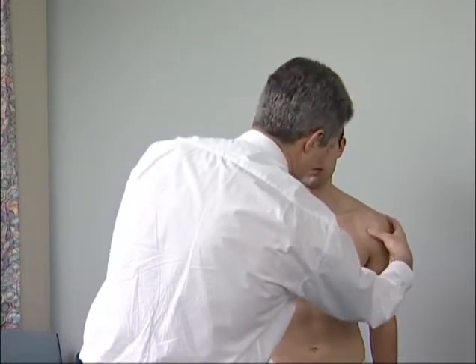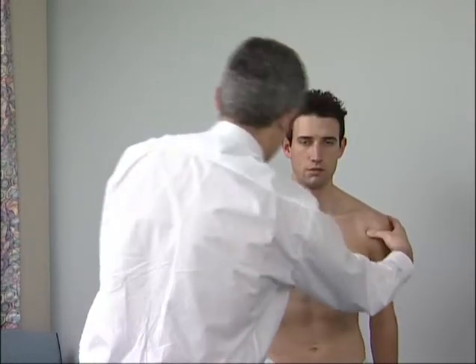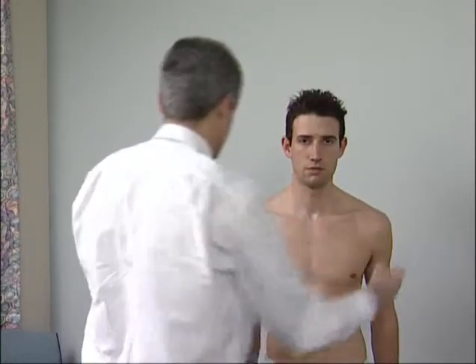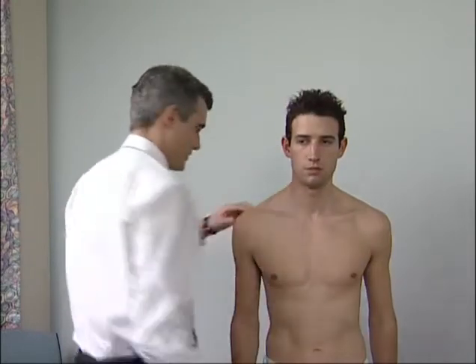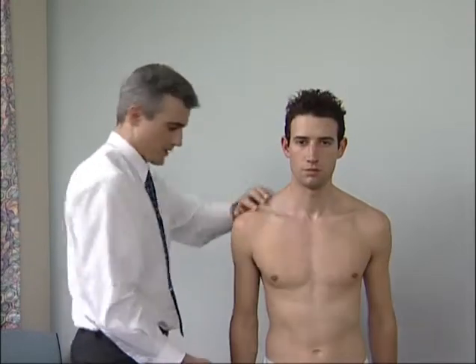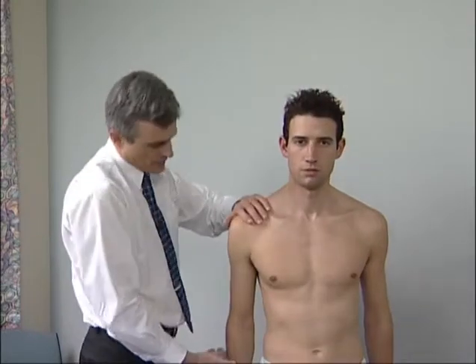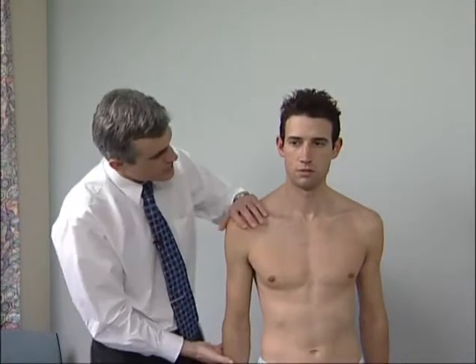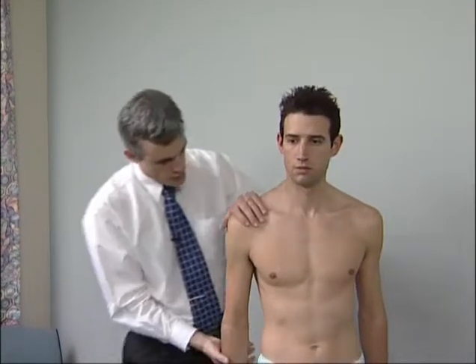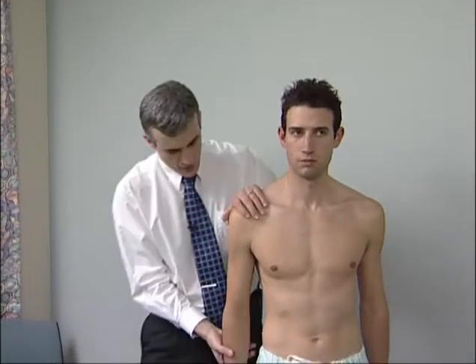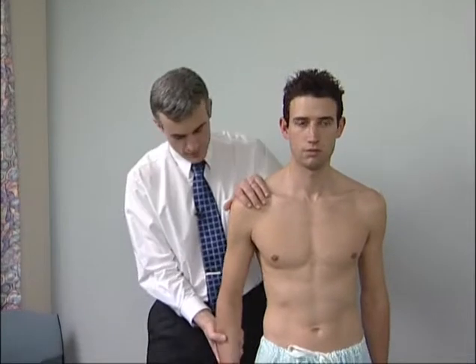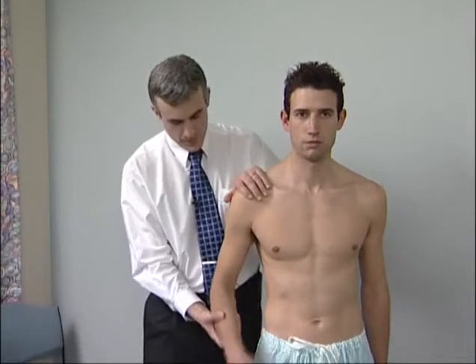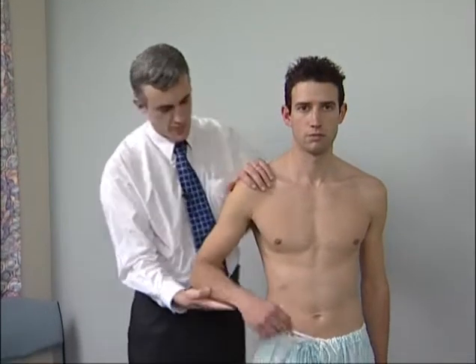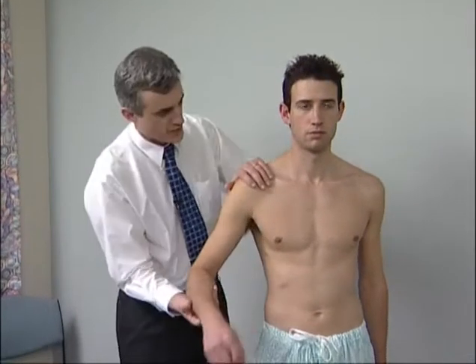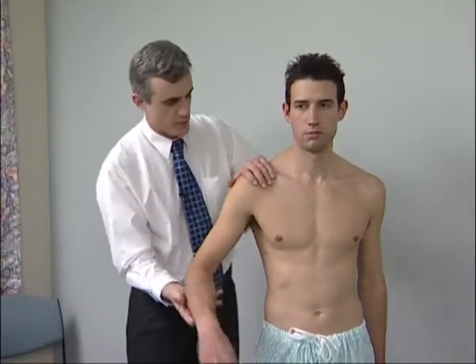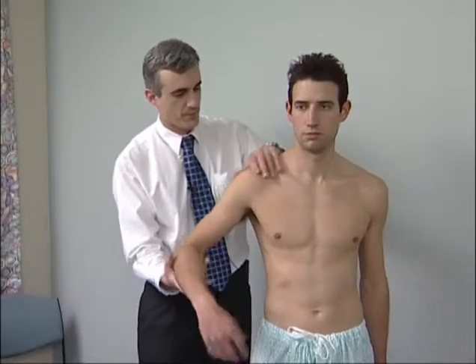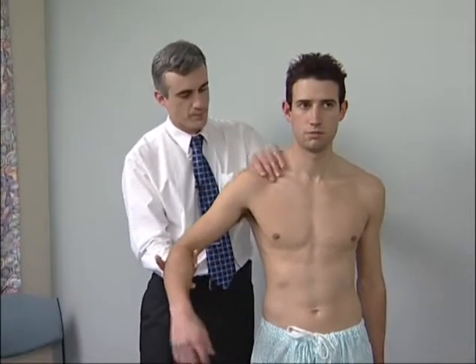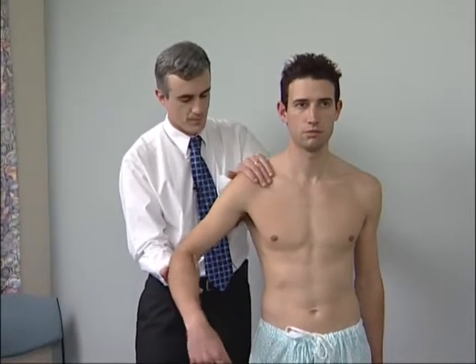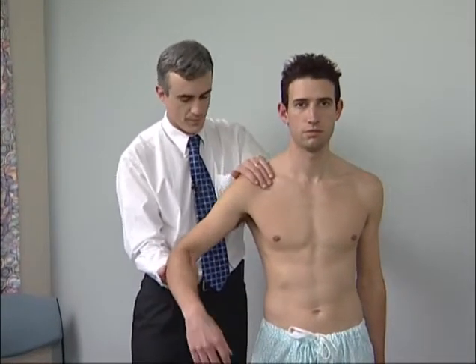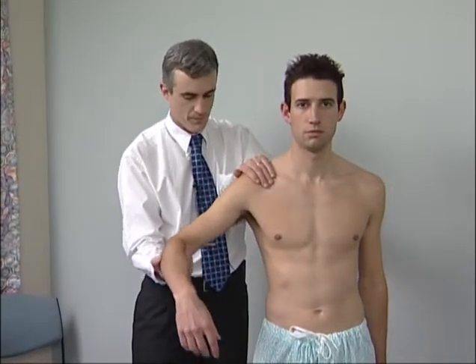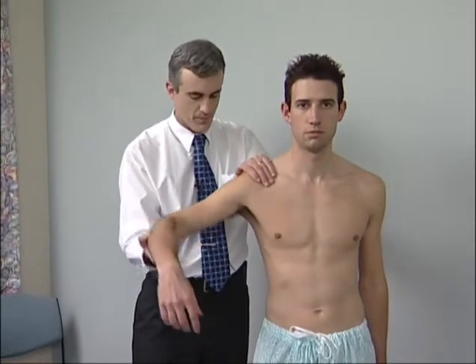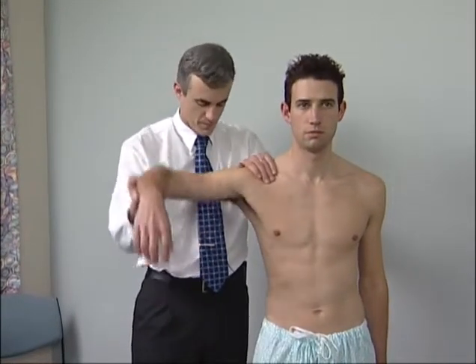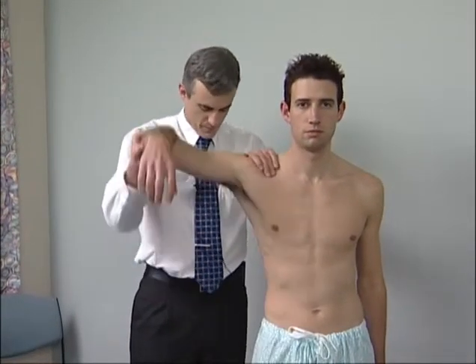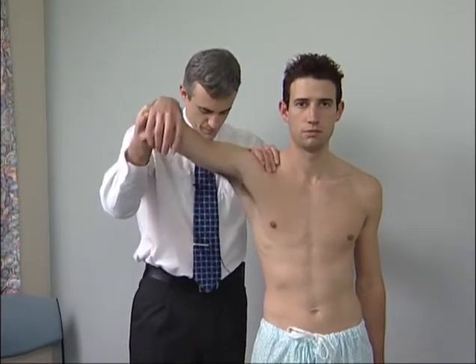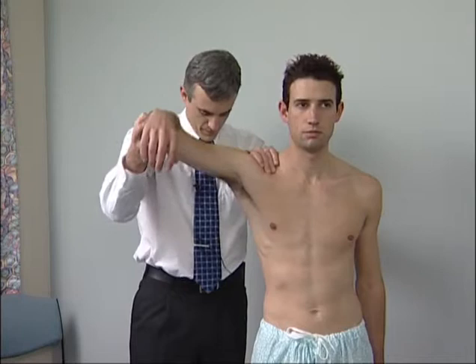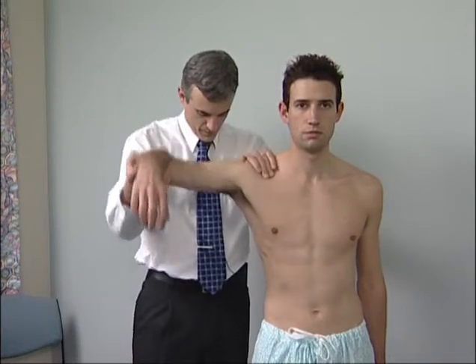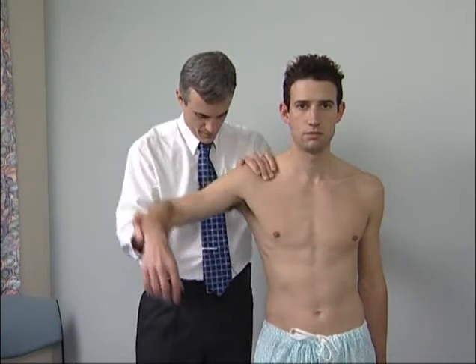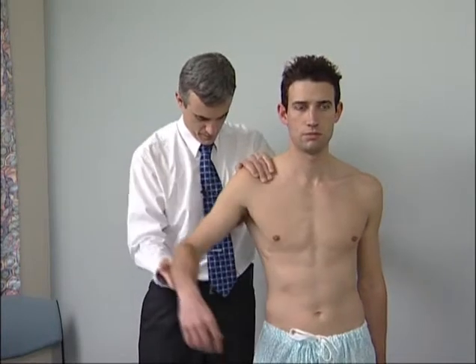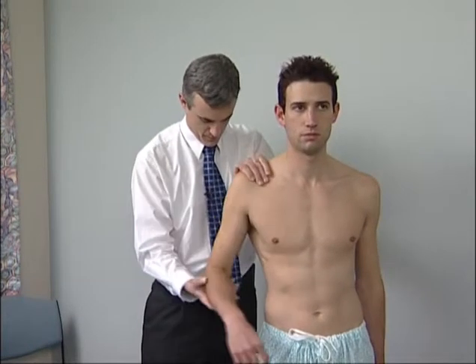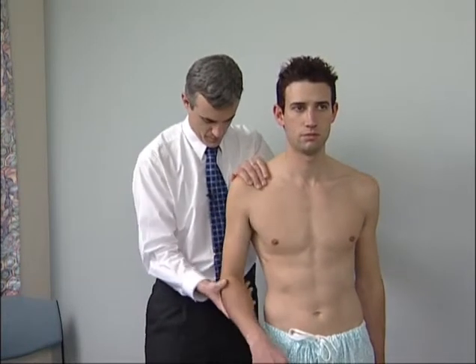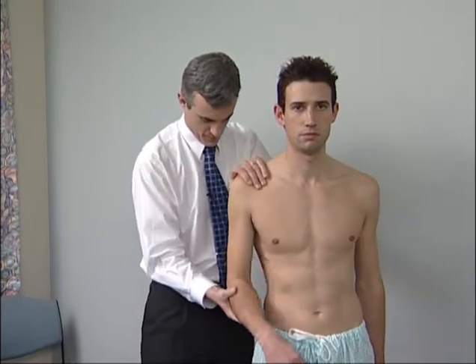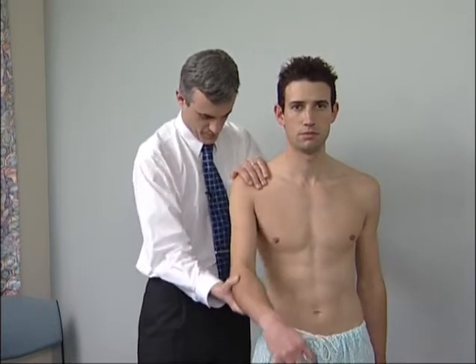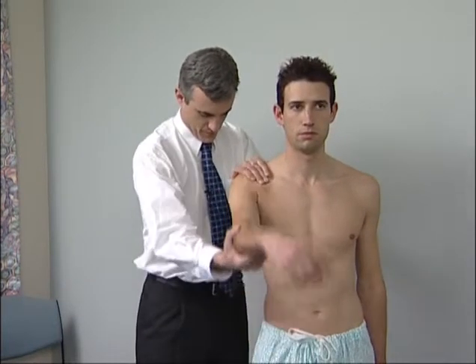Feel for tenderness and swelling. Stand beside the patient, rest one hand on the shoulder and move the arm into different positions. As the shoulder moves, feel the acromioclavicular joints.